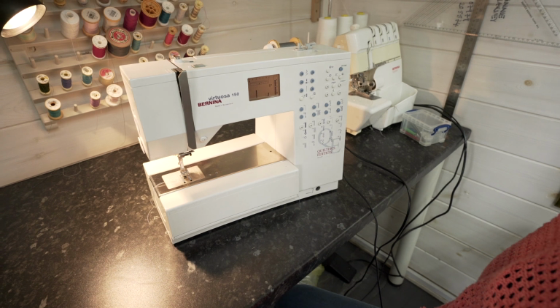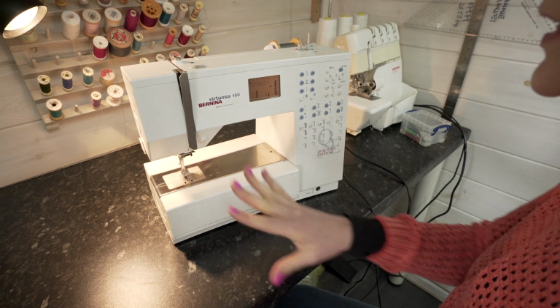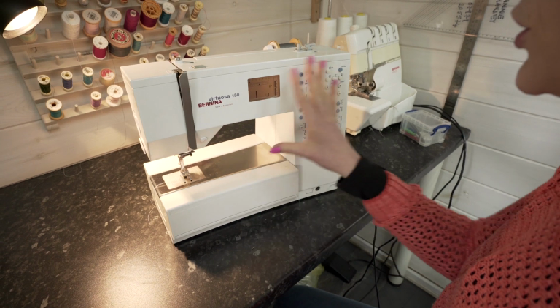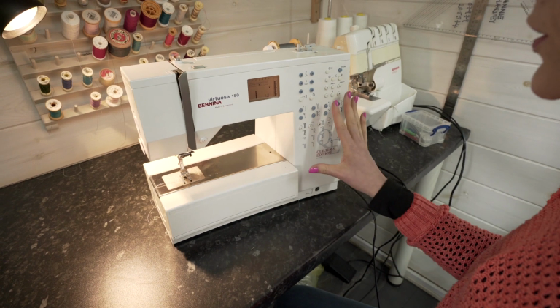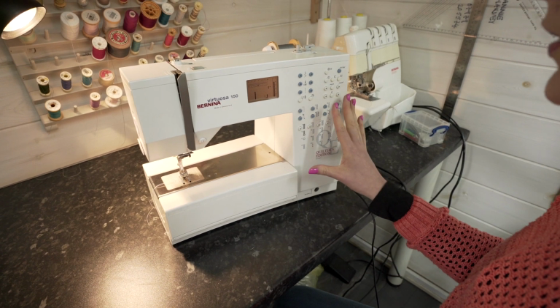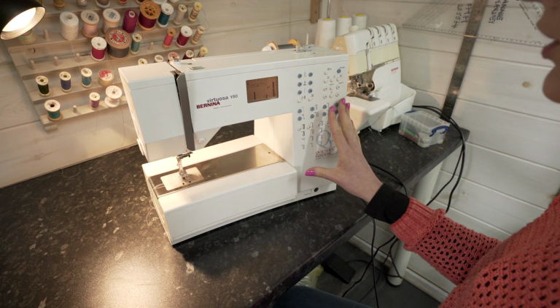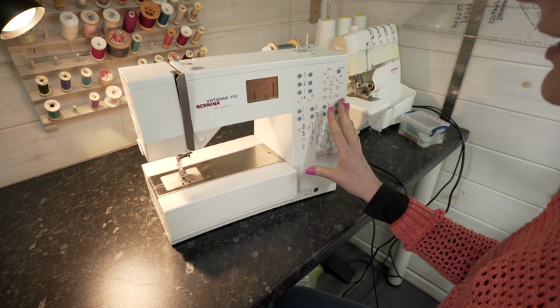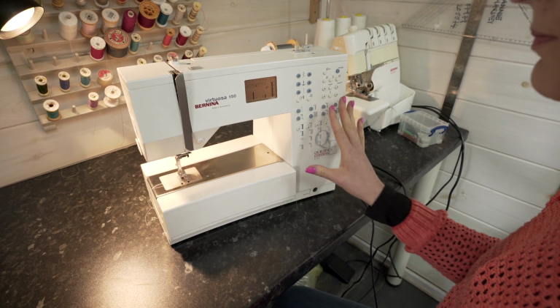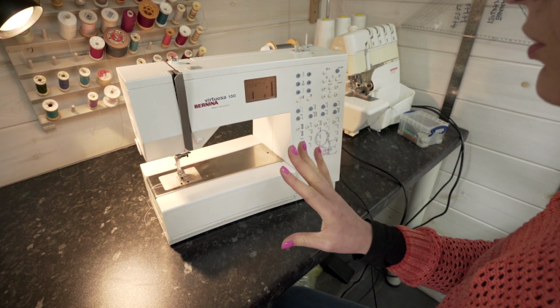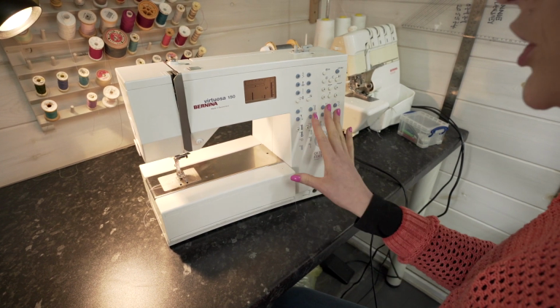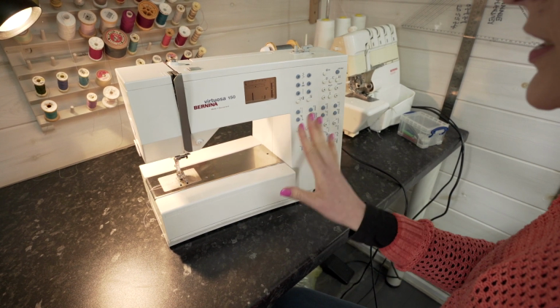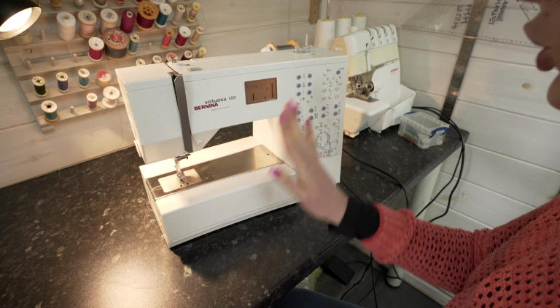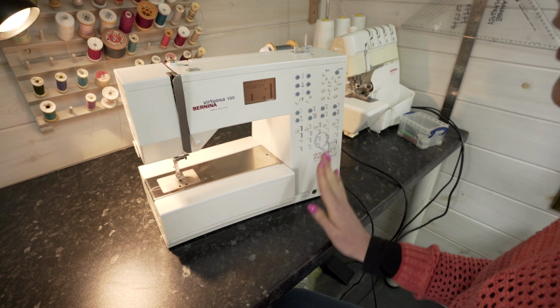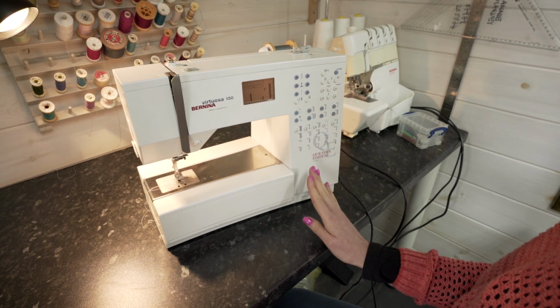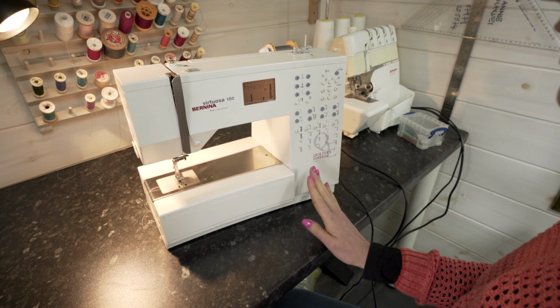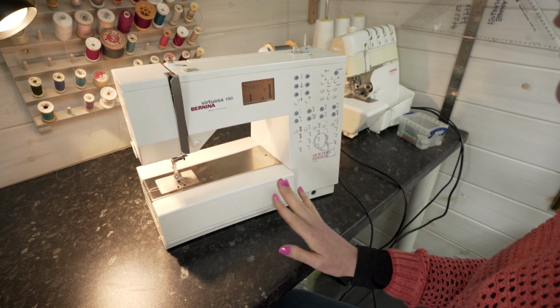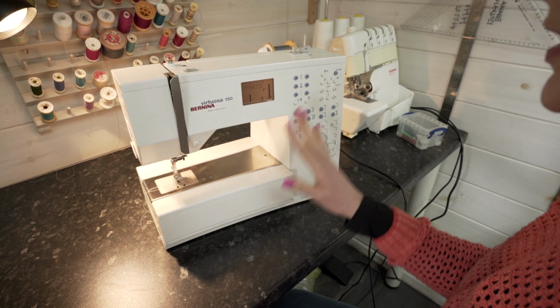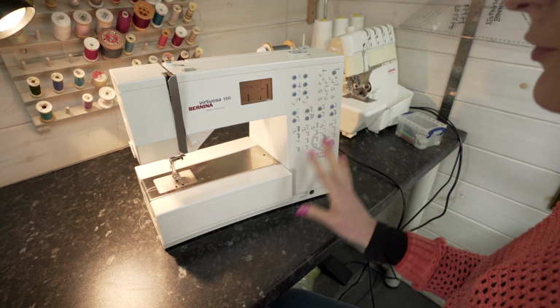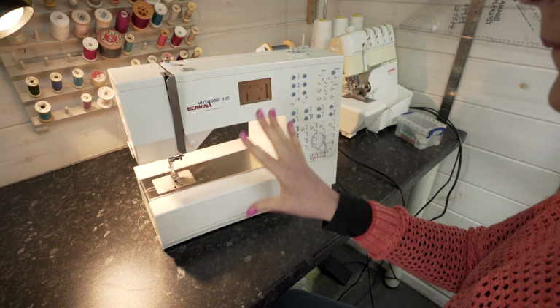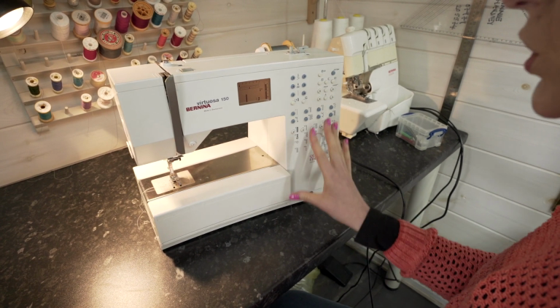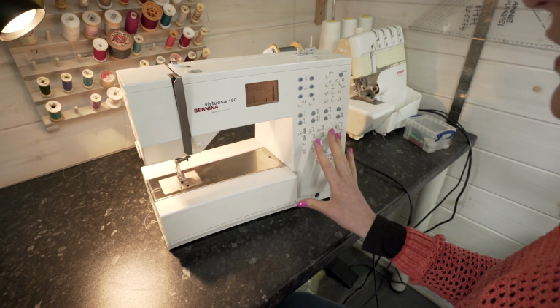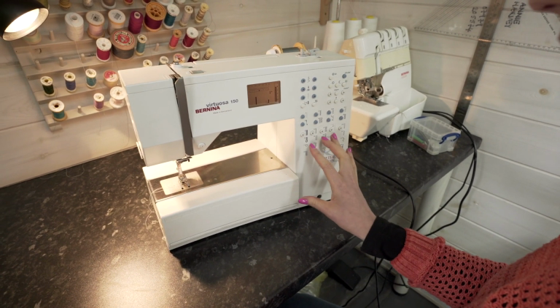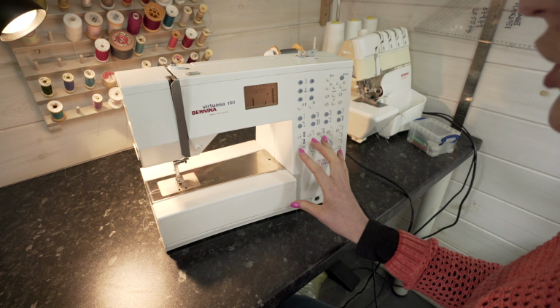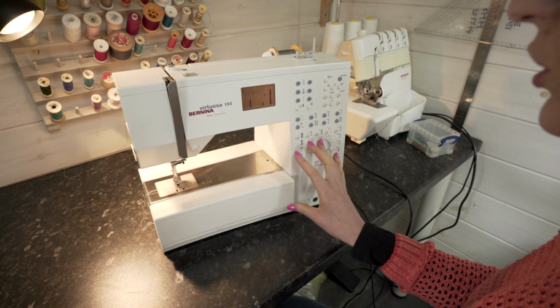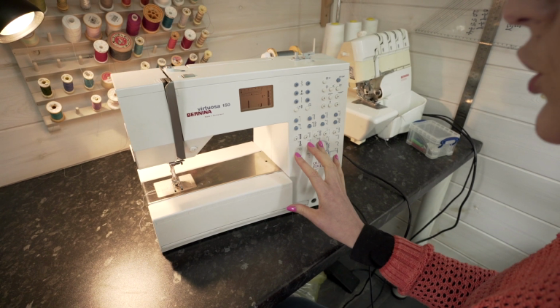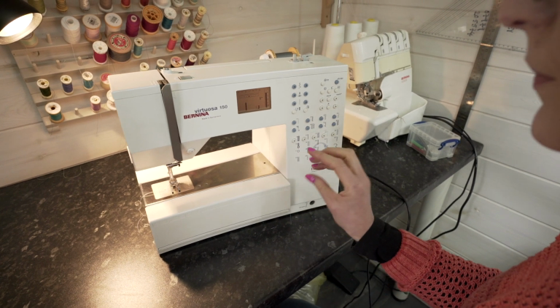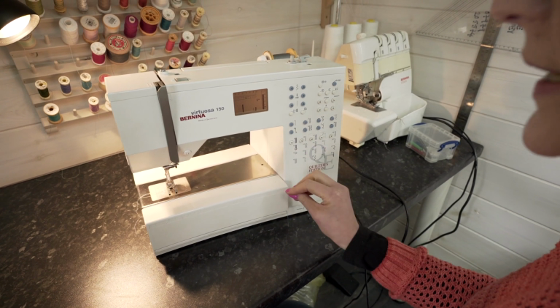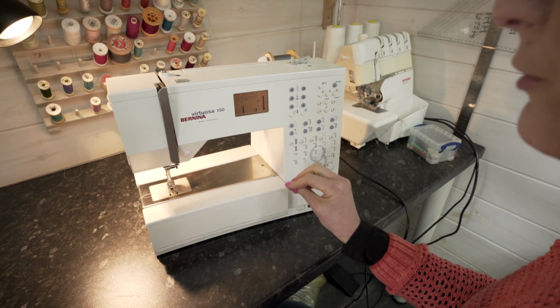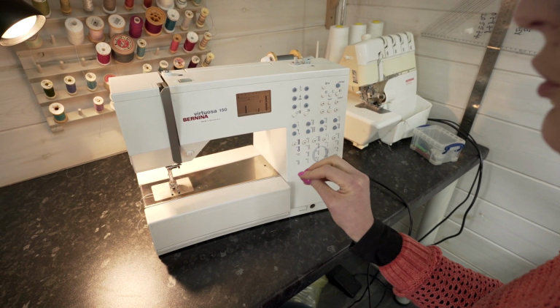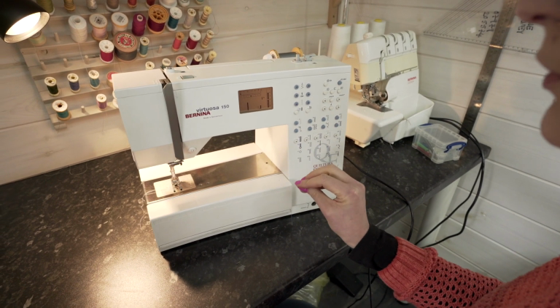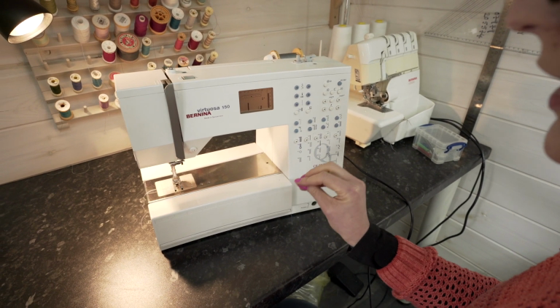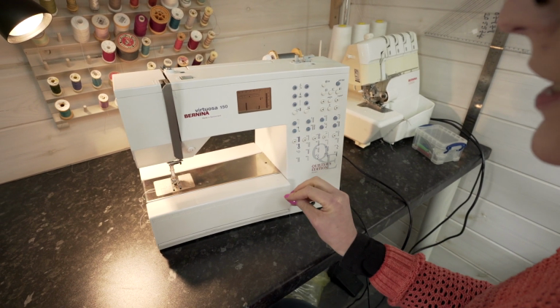The first thing we're going to do is look at the way the machine operates. All machines look slightly different and they all have slightly different modes of setting and changing the operation, but the basic function of every machine is the same.